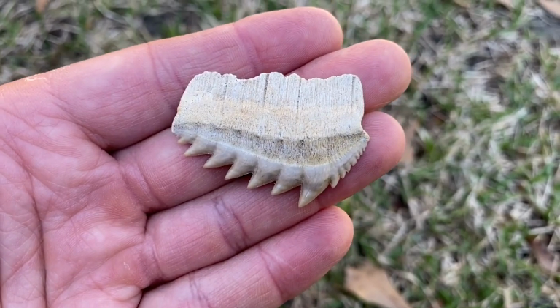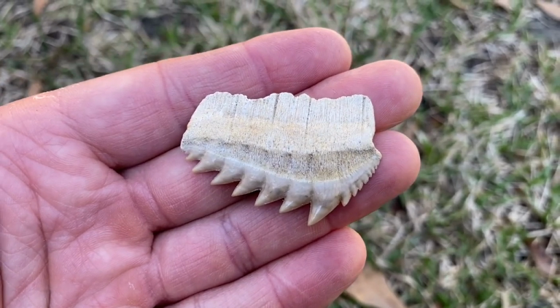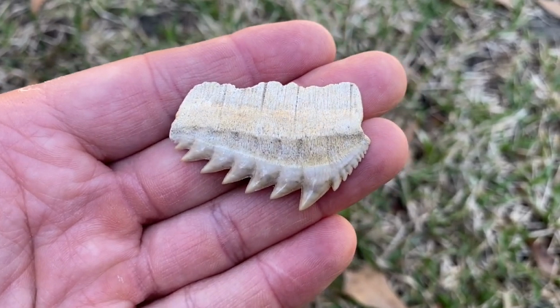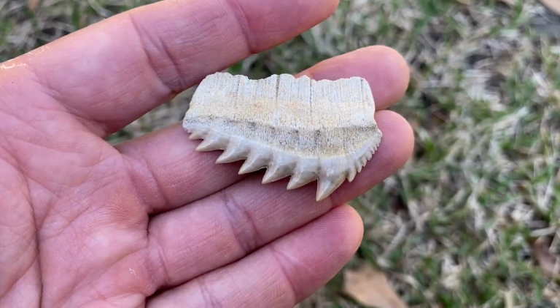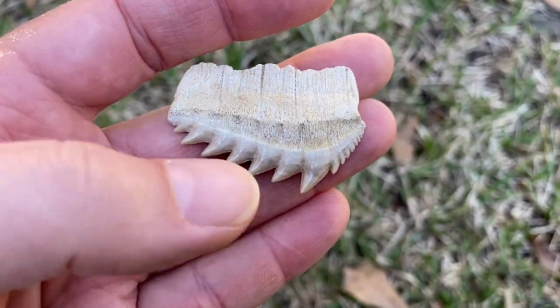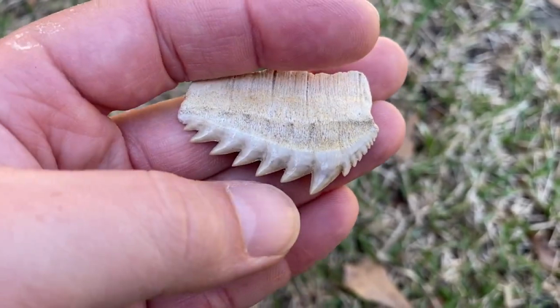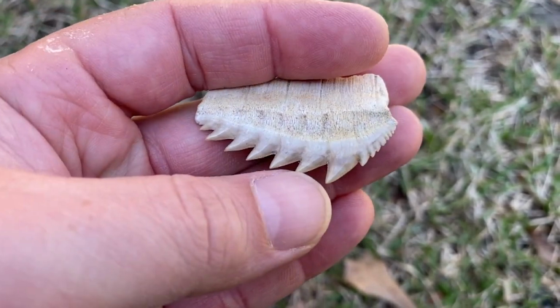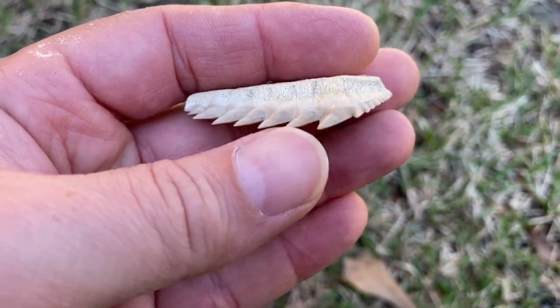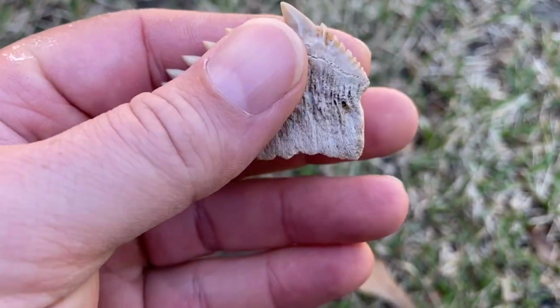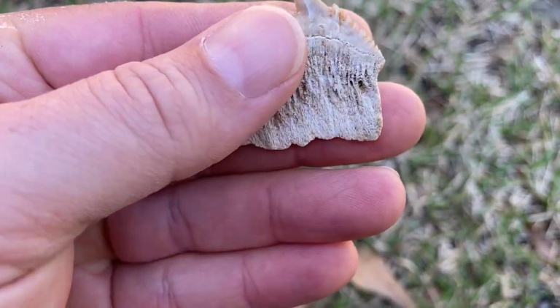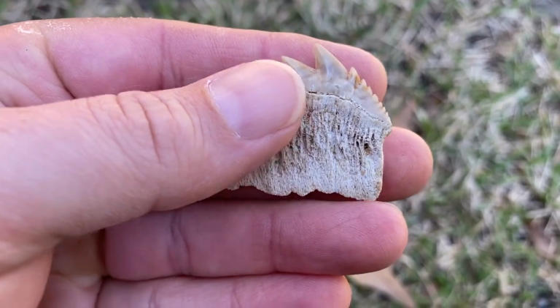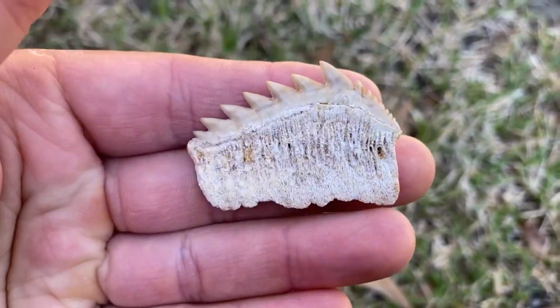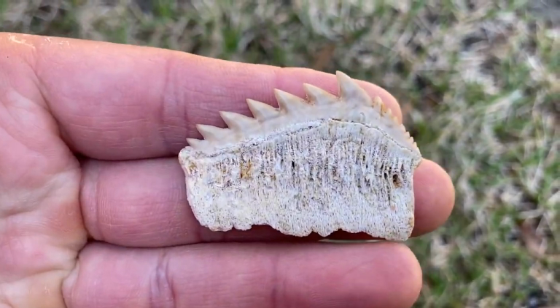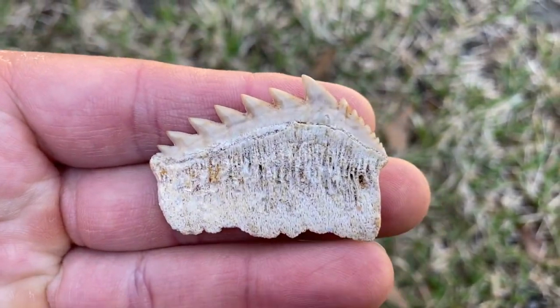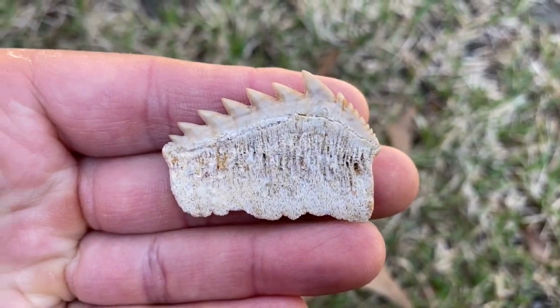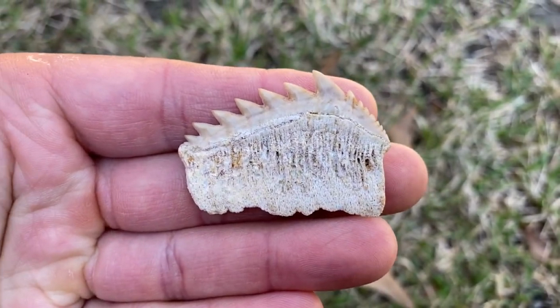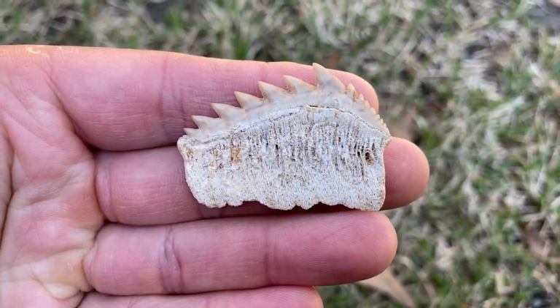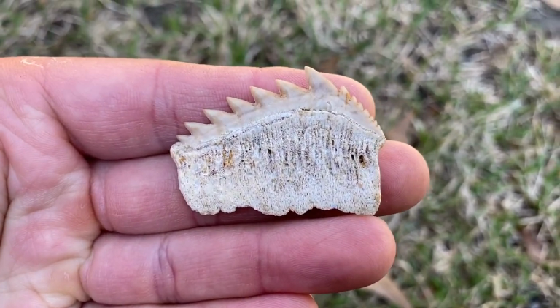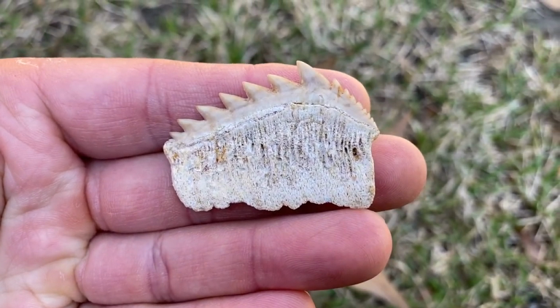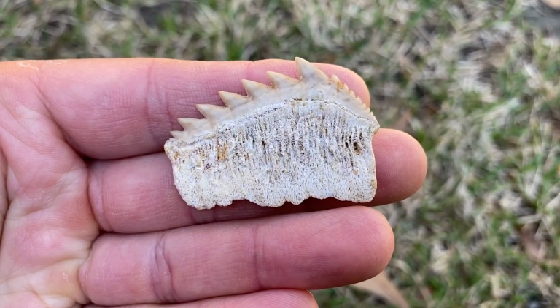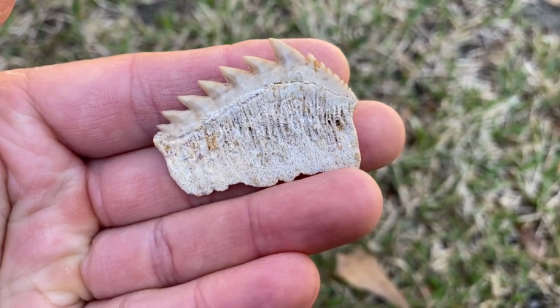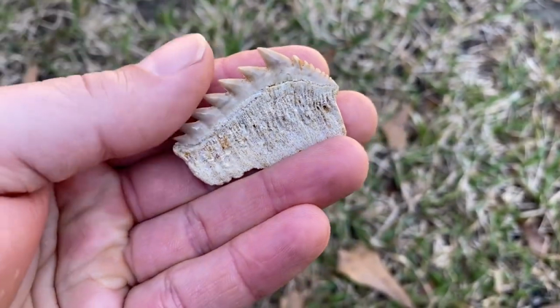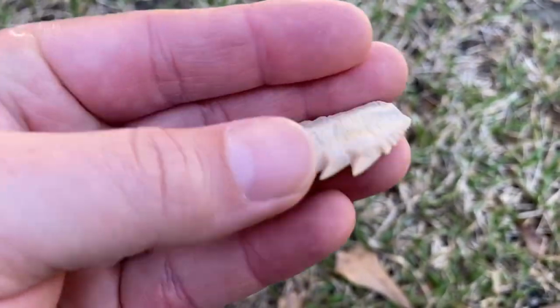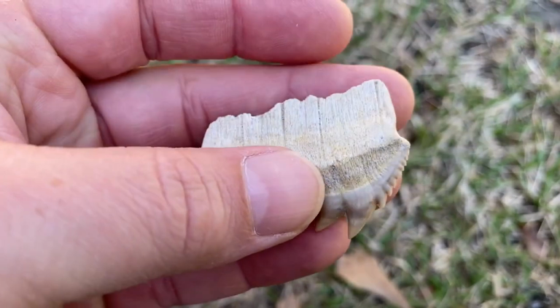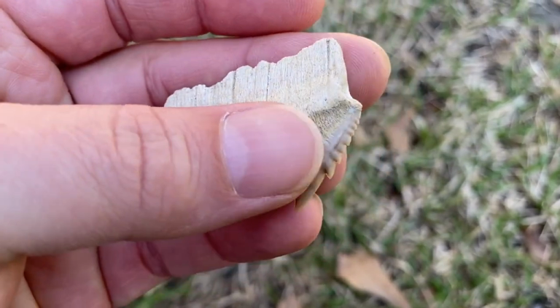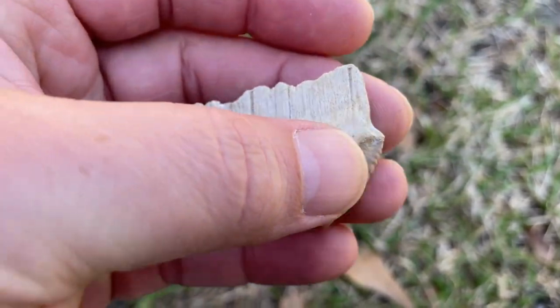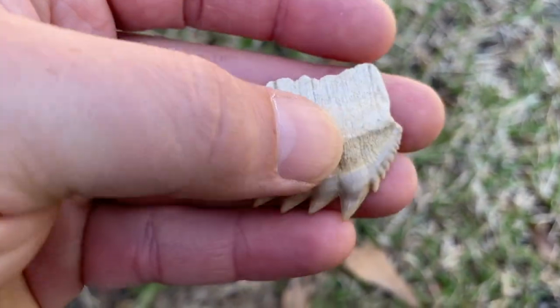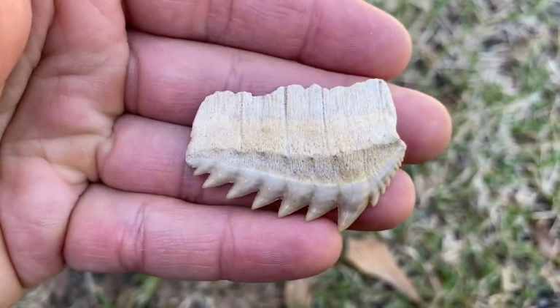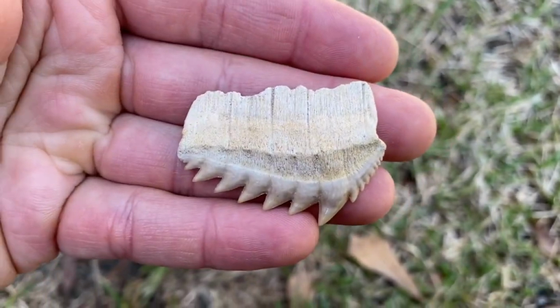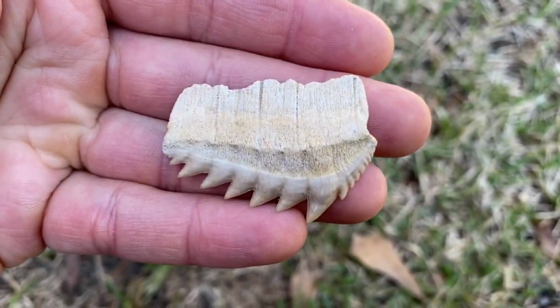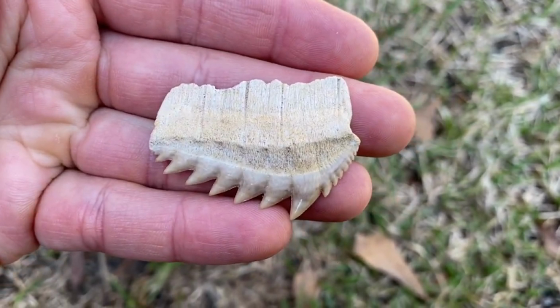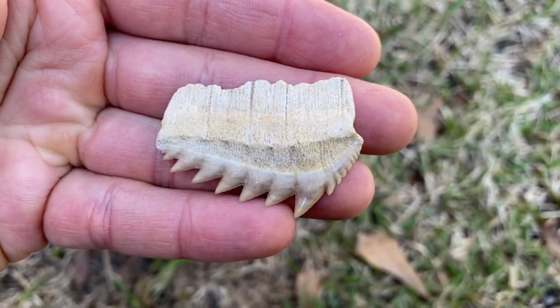Biggest cow shark ever - mega moo! It's the Notorynchodon lawleyi. One of my favorite Moroccan species.